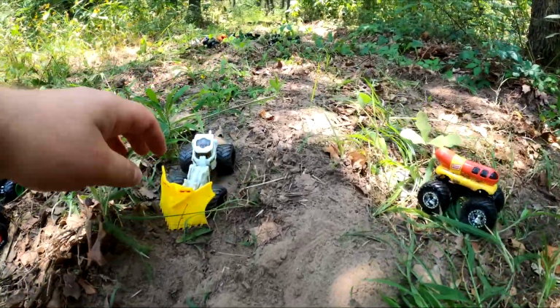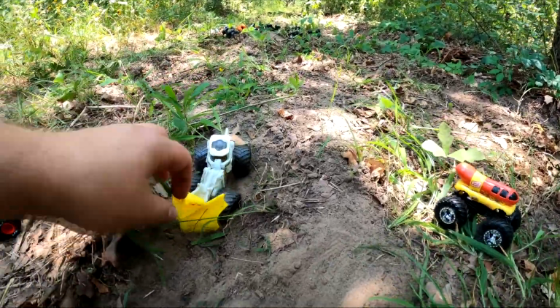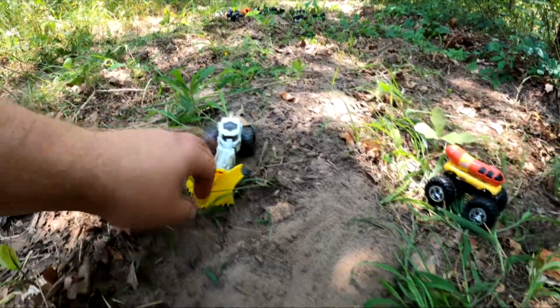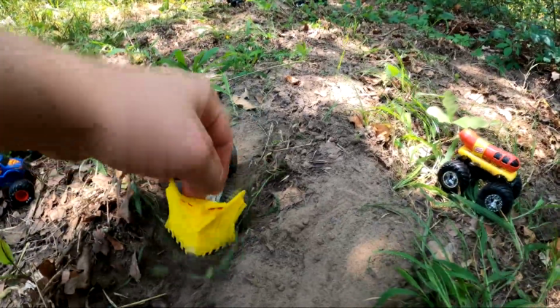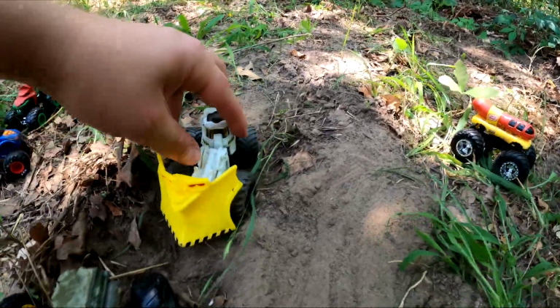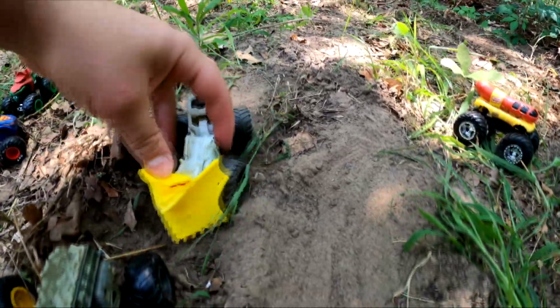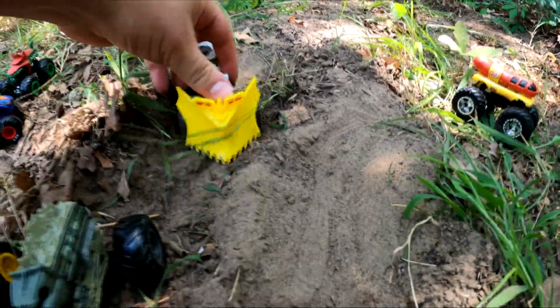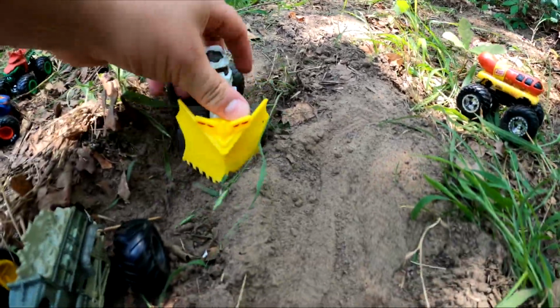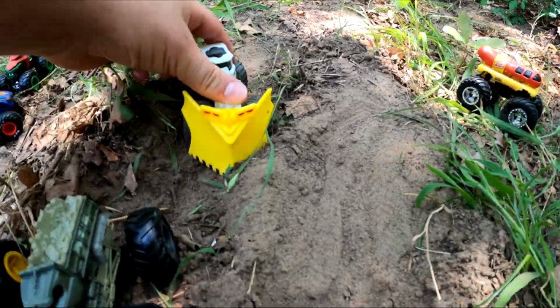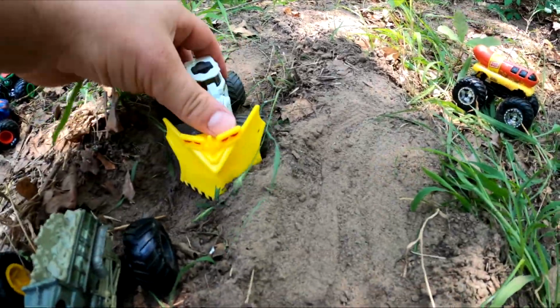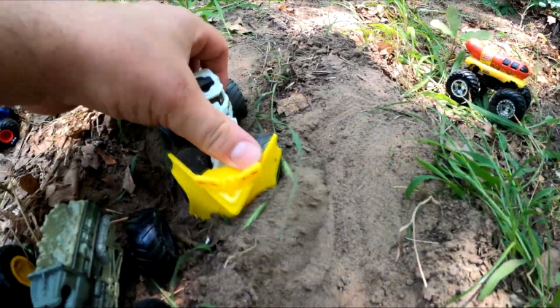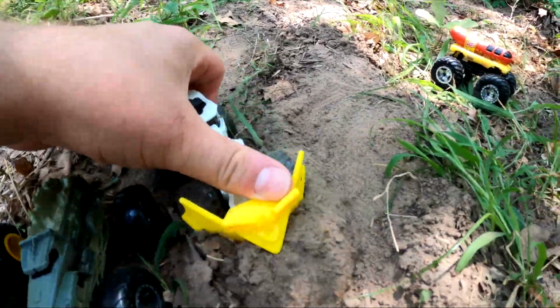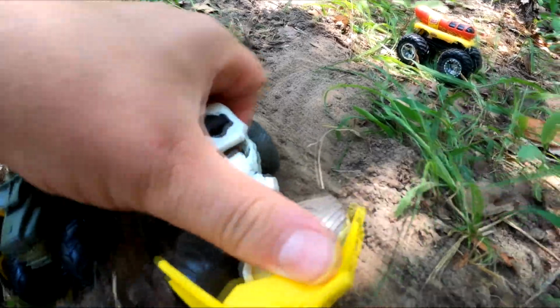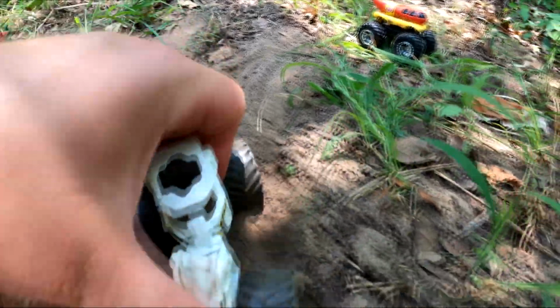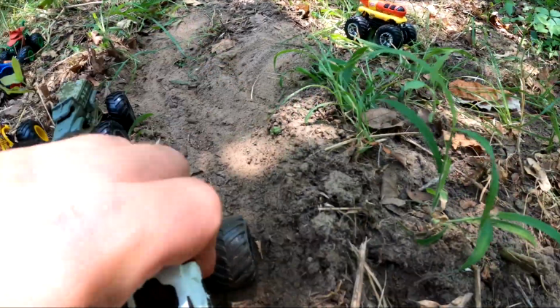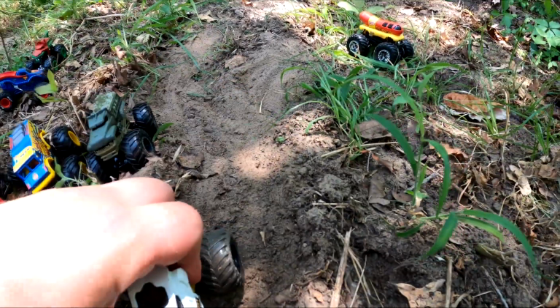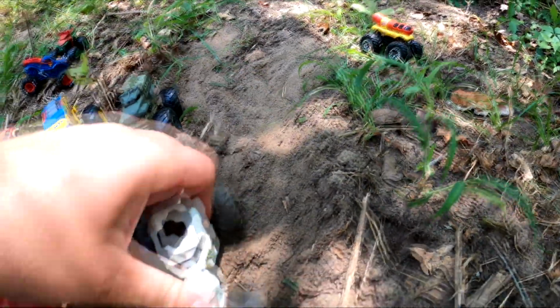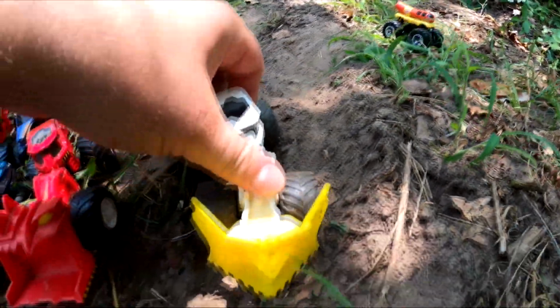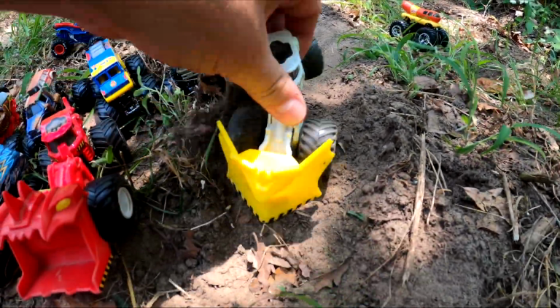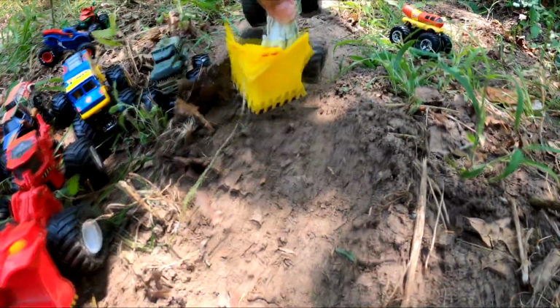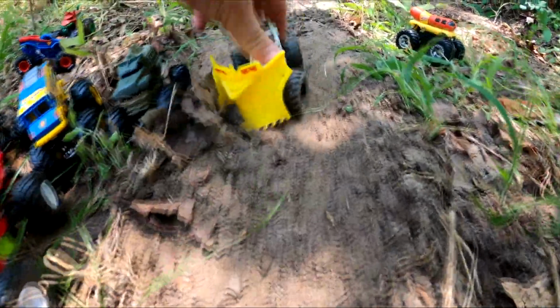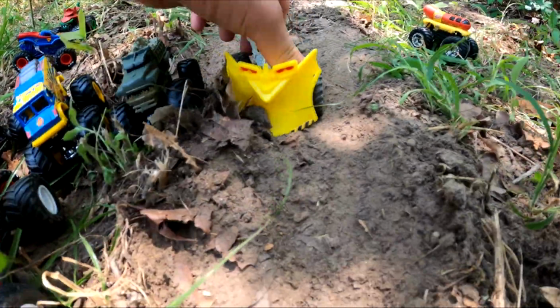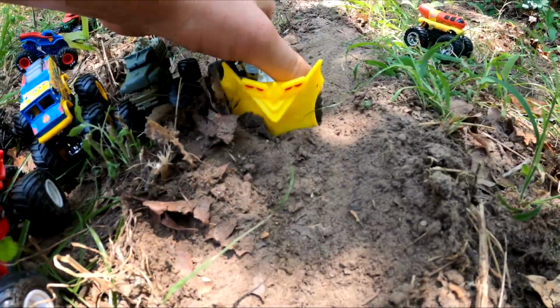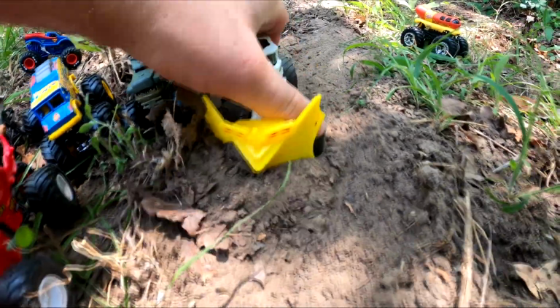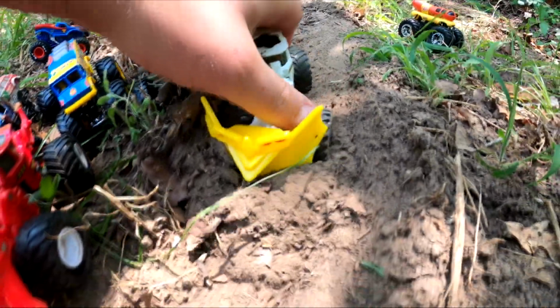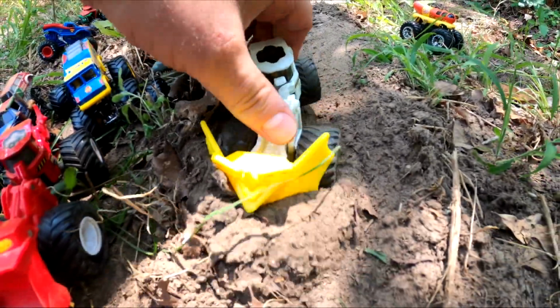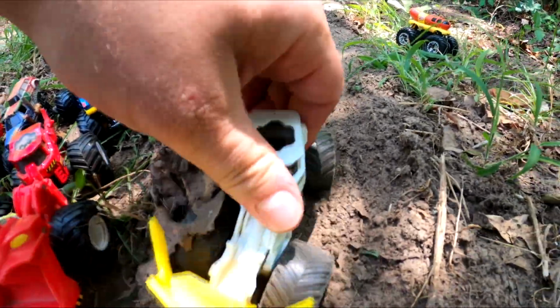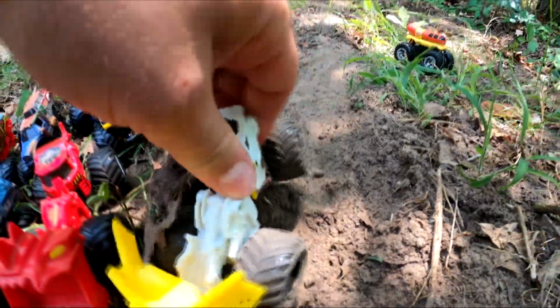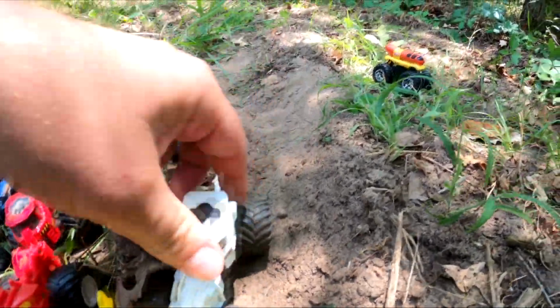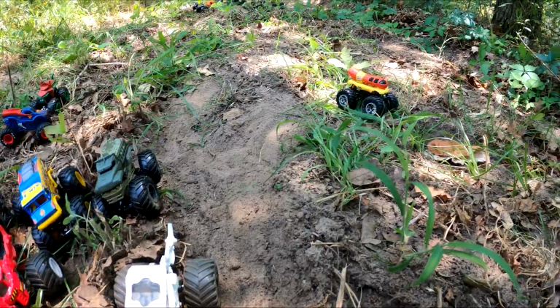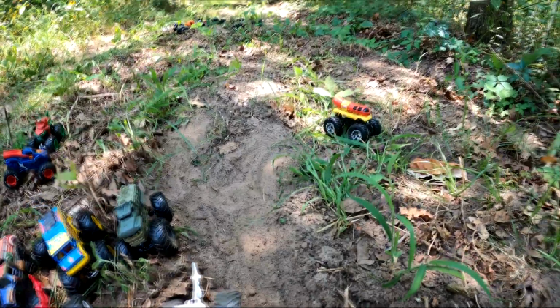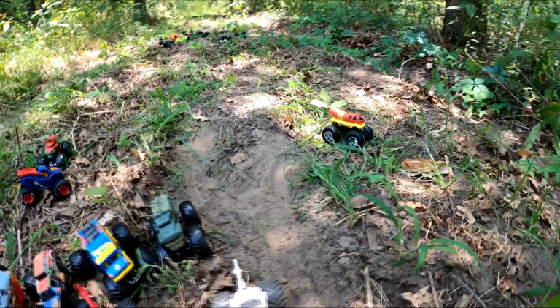And then it's his friend Wedge. Wedge is pushing the dirt too. That's pretty cool.